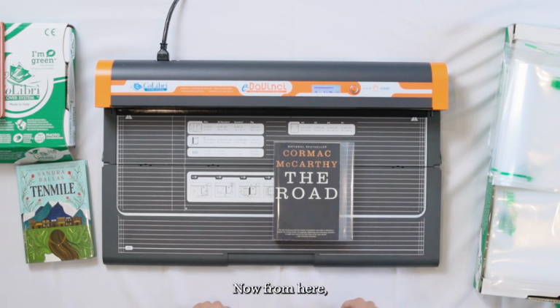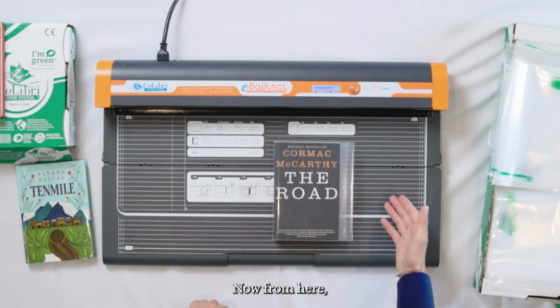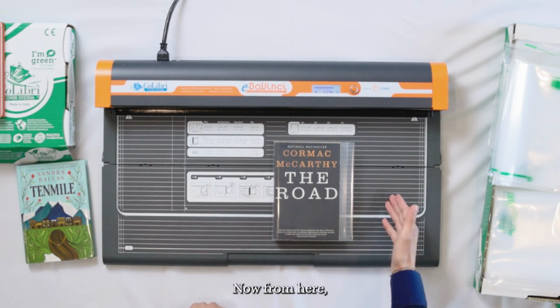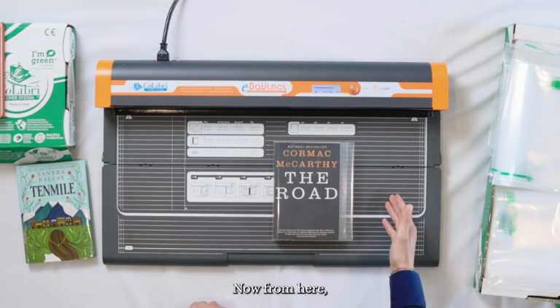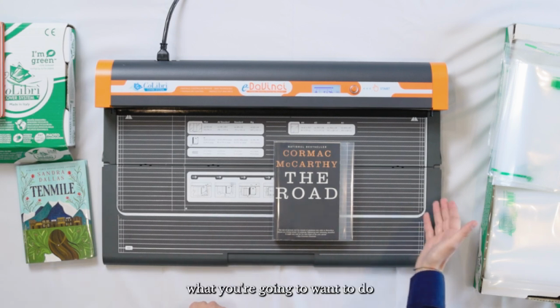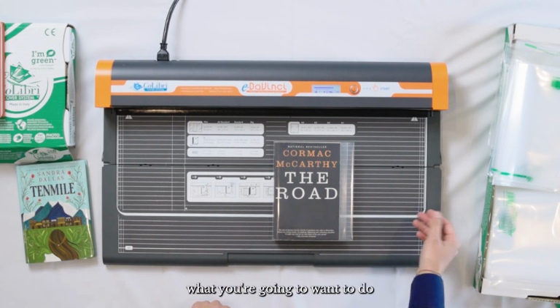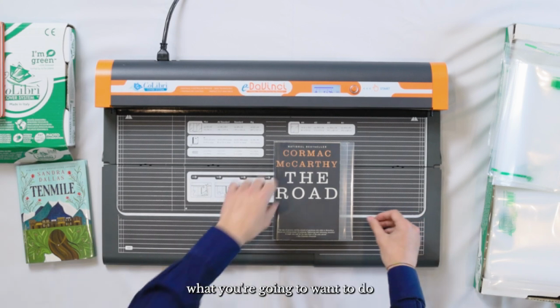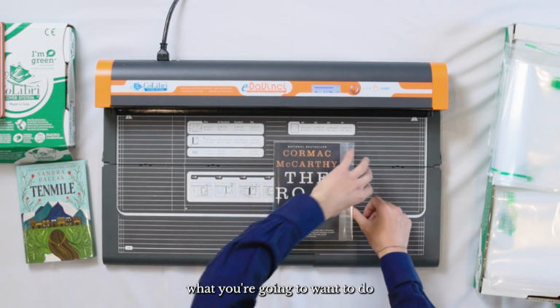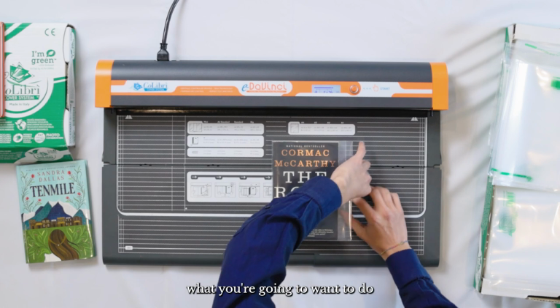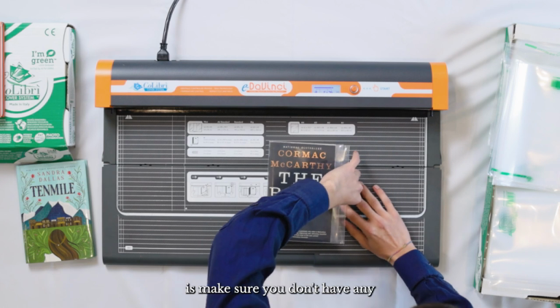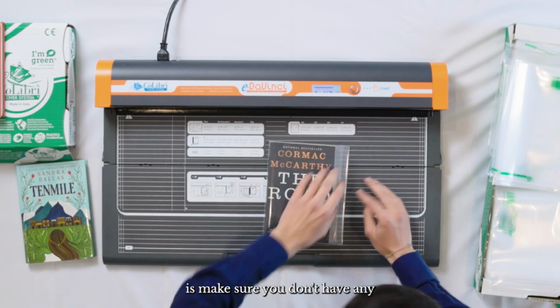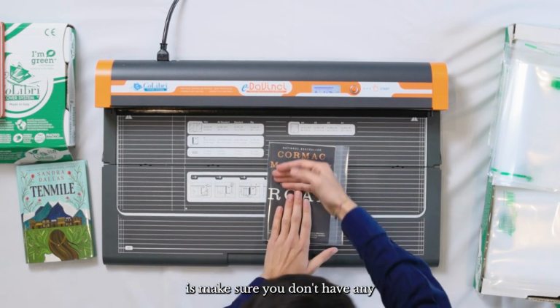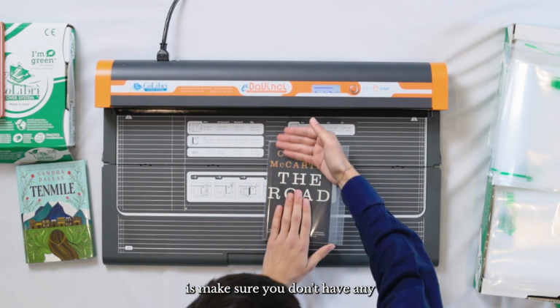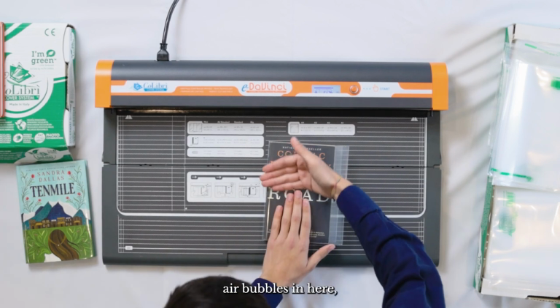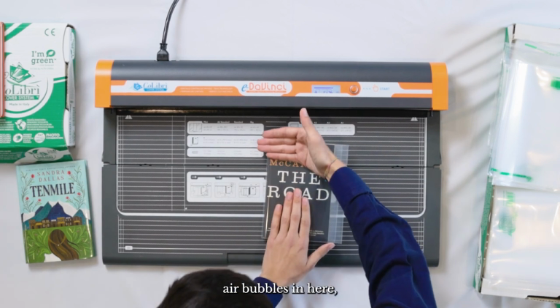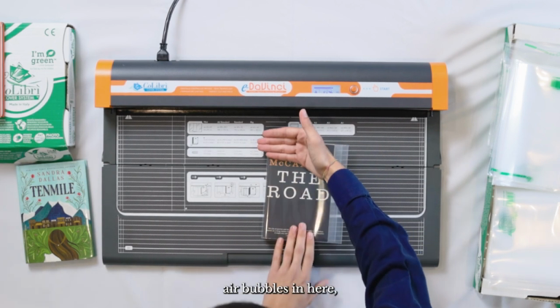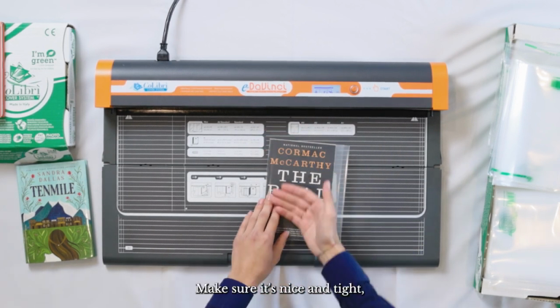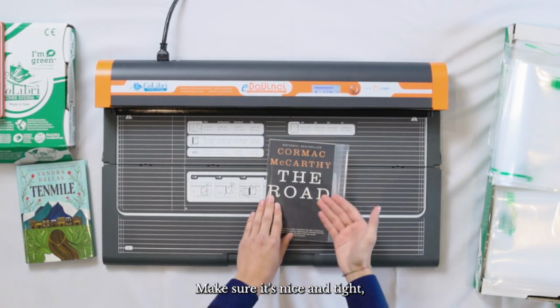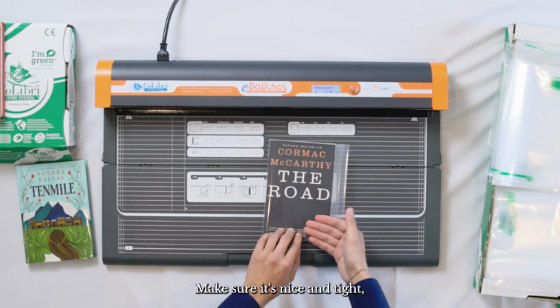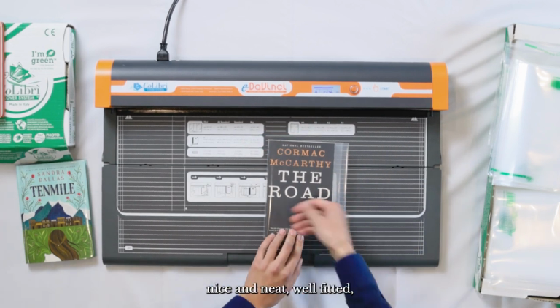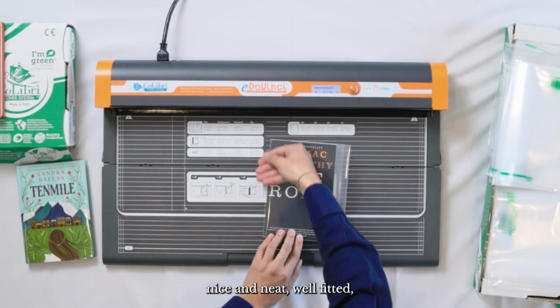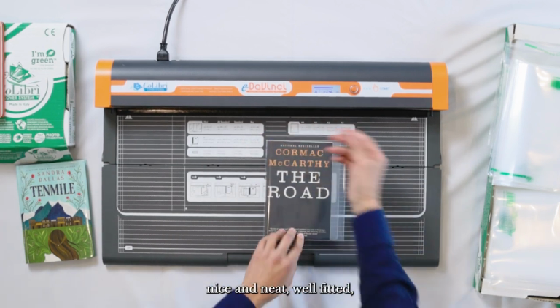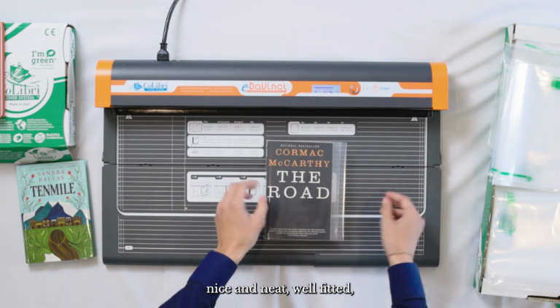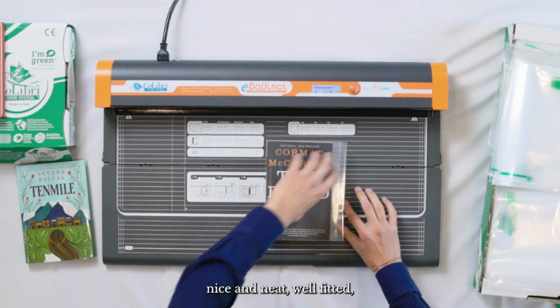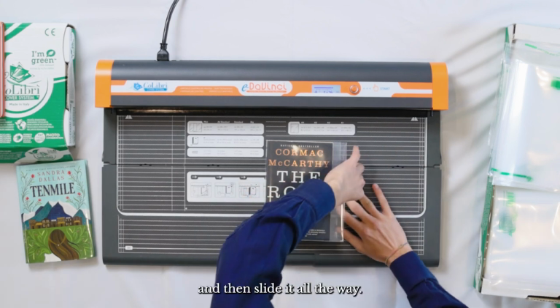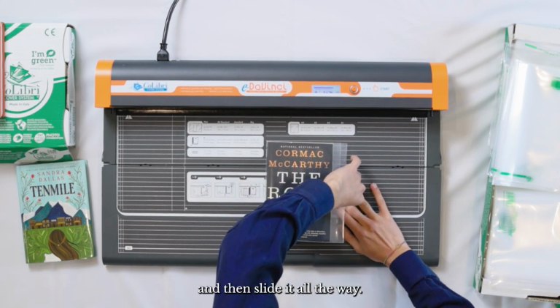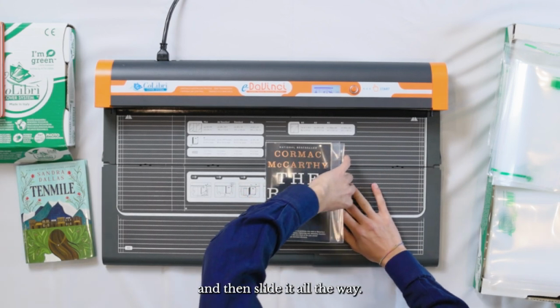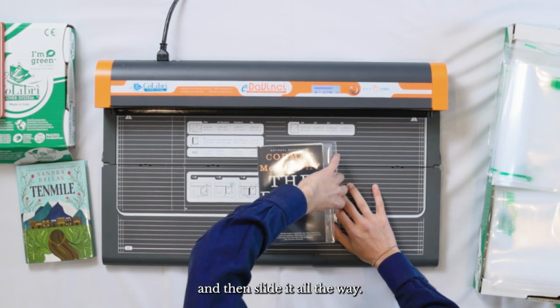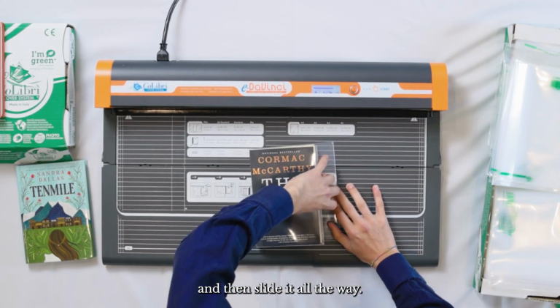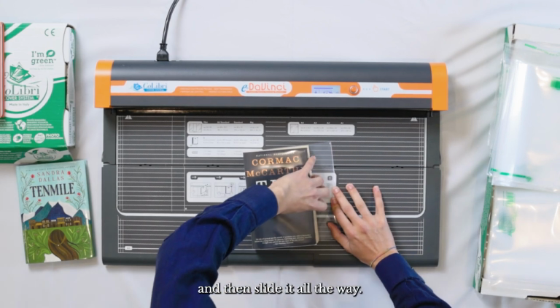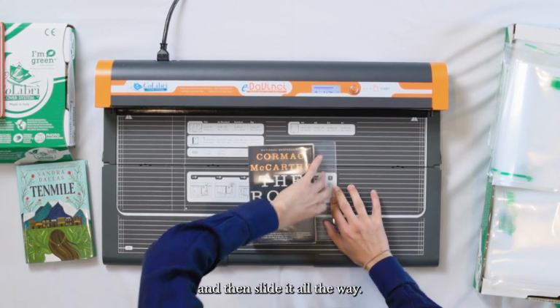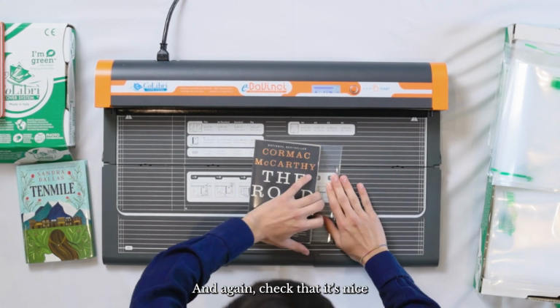Now from here what you're going to want to do is make sure you don't have any air bubbles. Make sure it's nice and tight, nice and neat, well fitted, and then slide it all the way in.